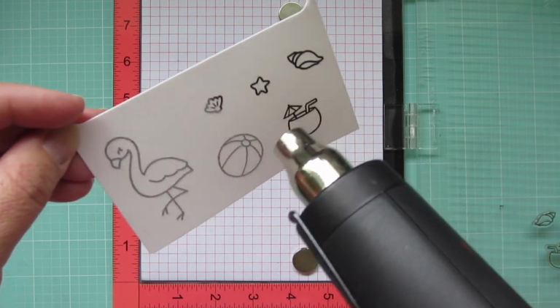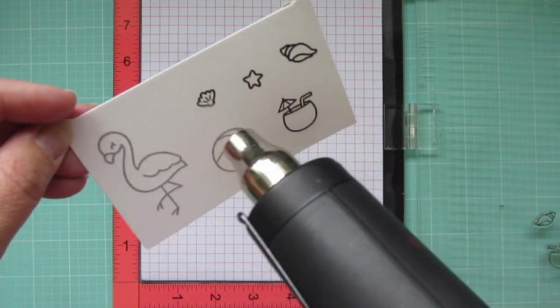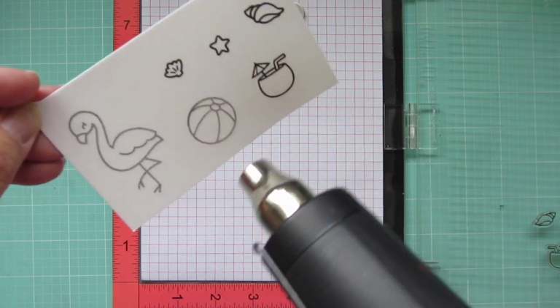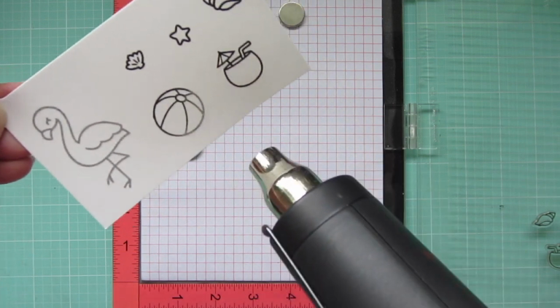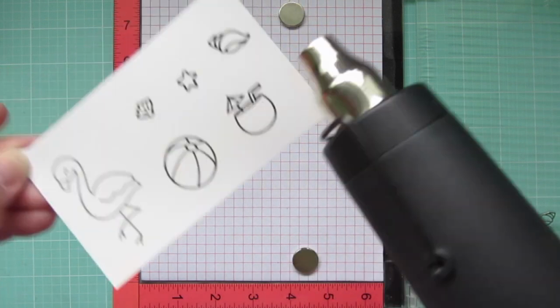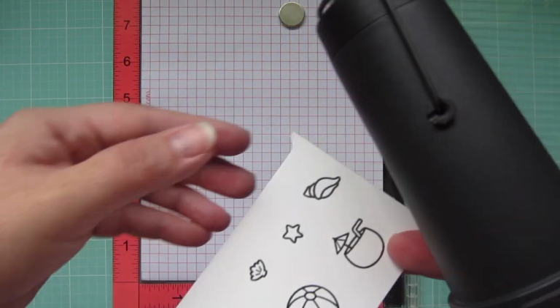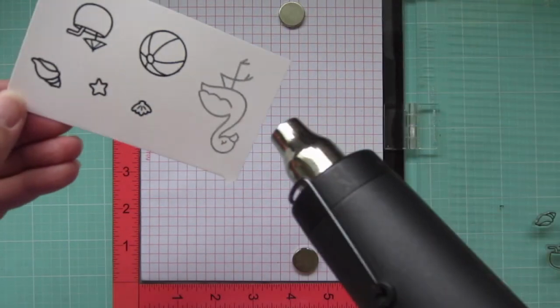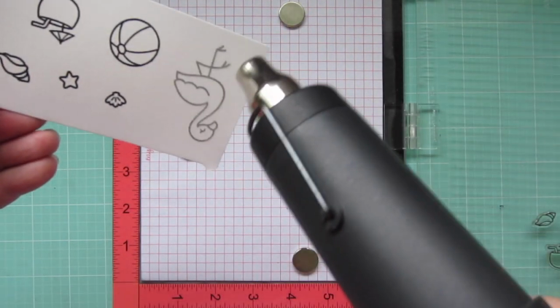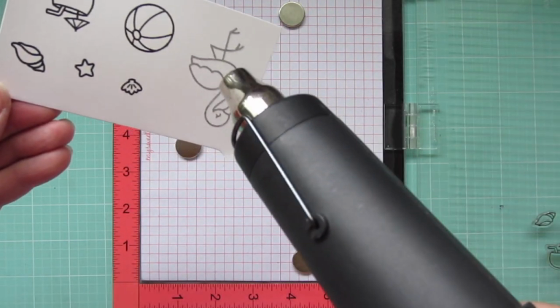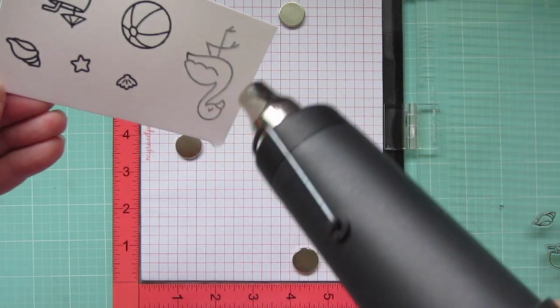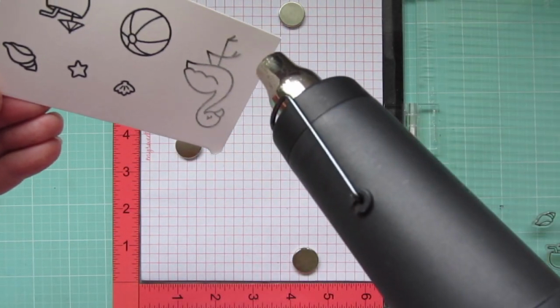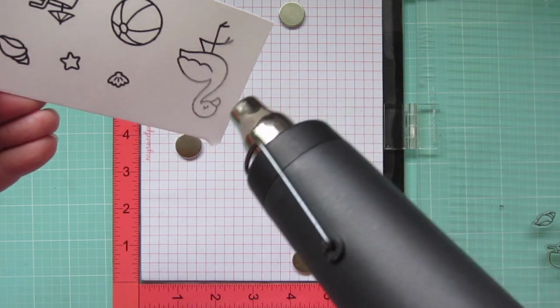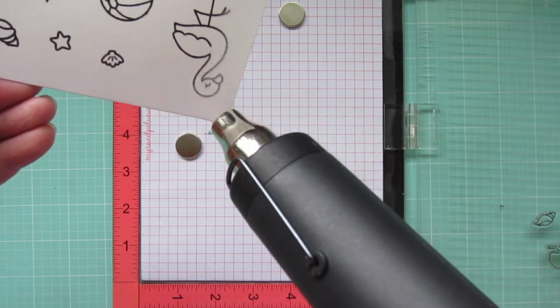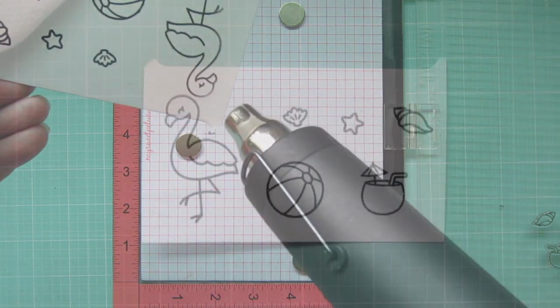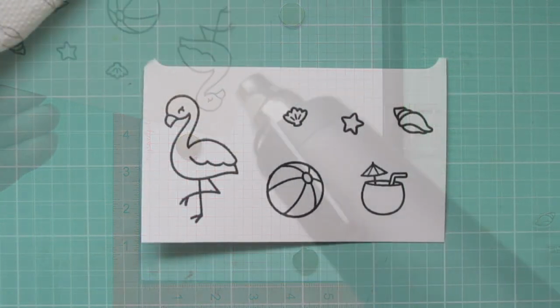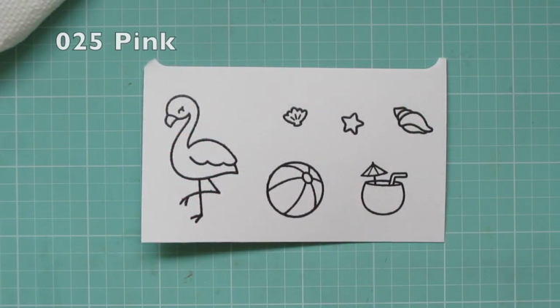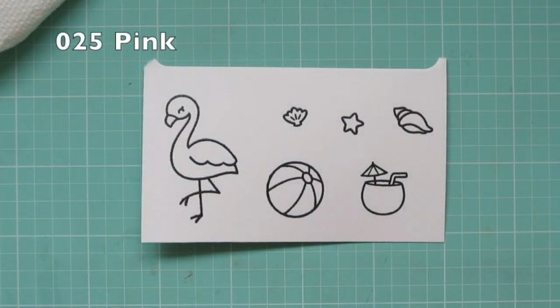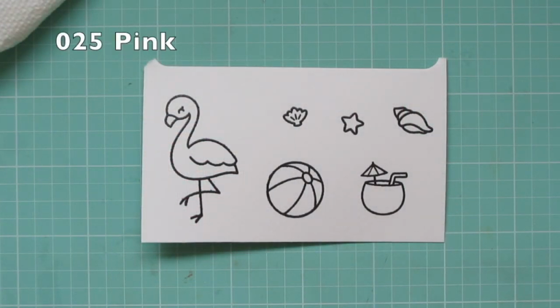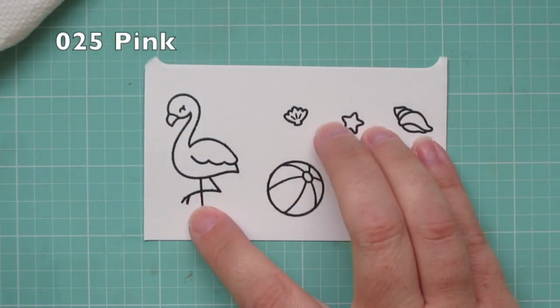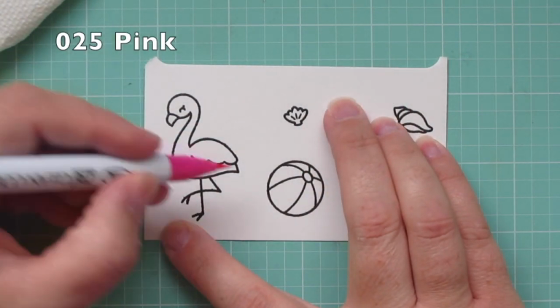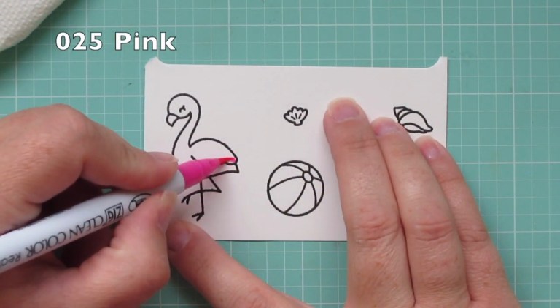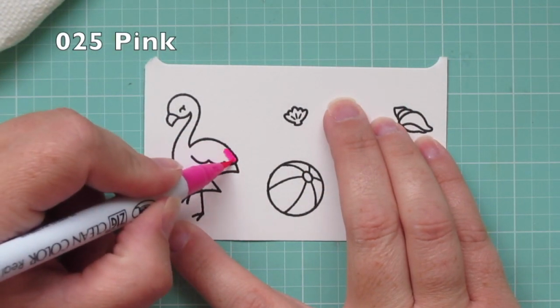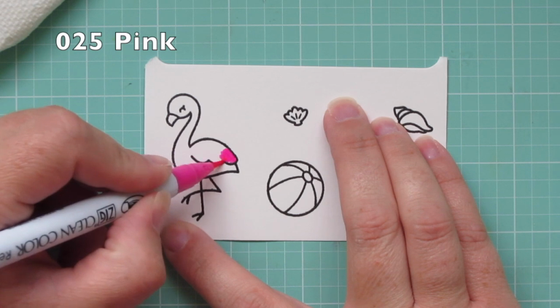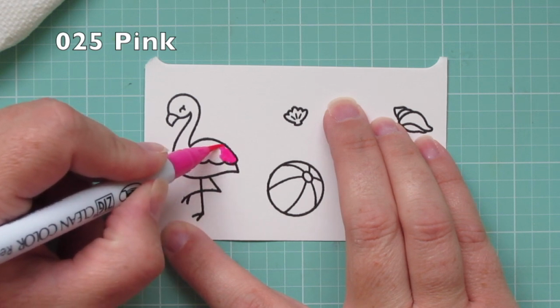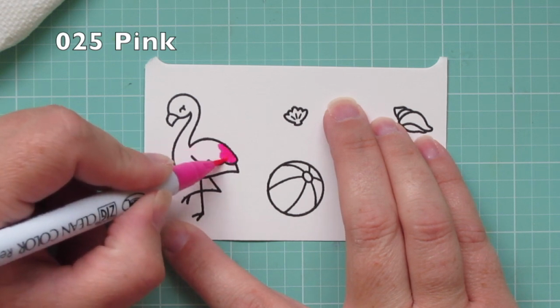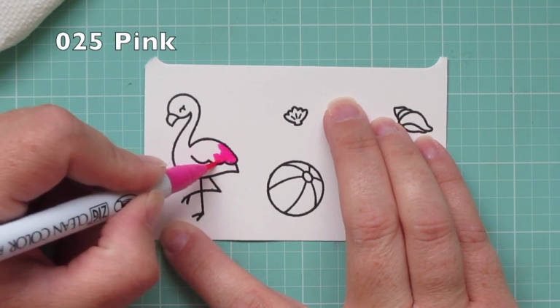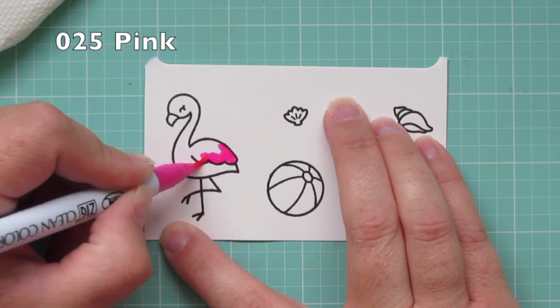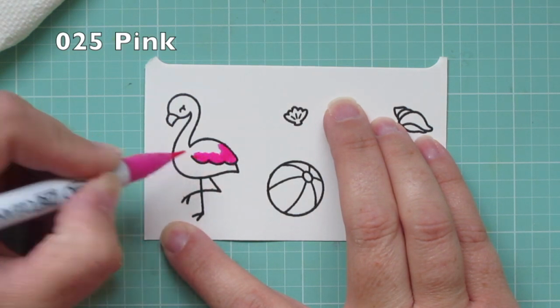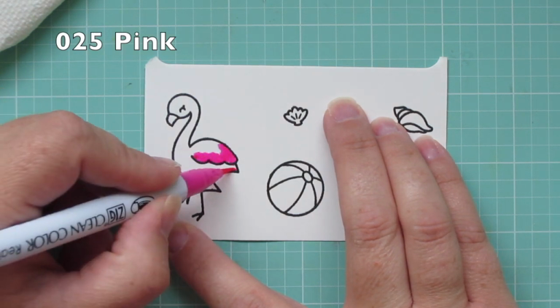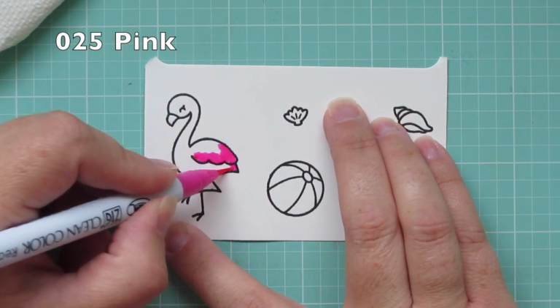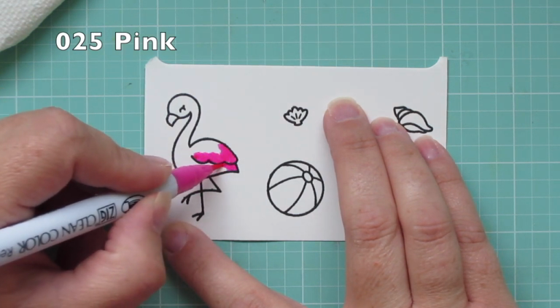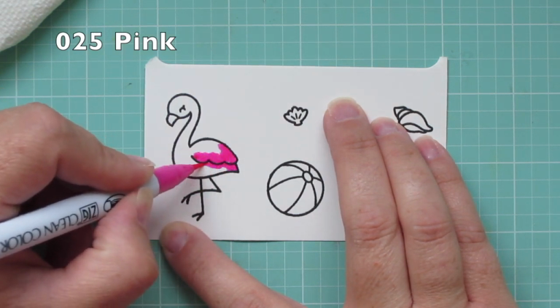You could skip the embossing step if you wanted to, but I just like how dark and shiny it makes the black lines. It also creates a little well which makes it really easy to stay inside the lines while you're watercoloring.